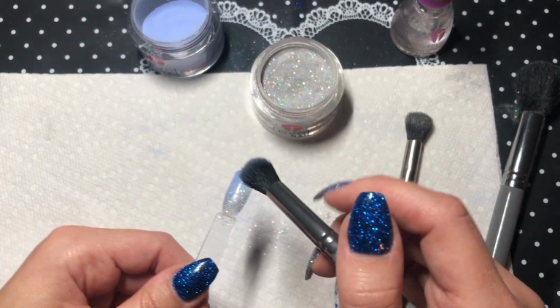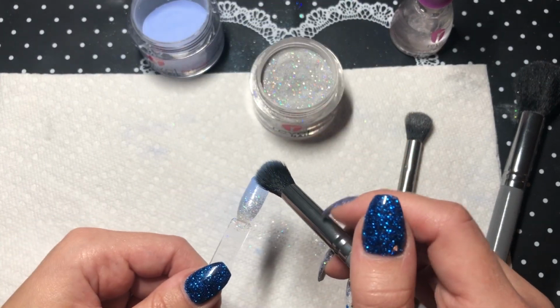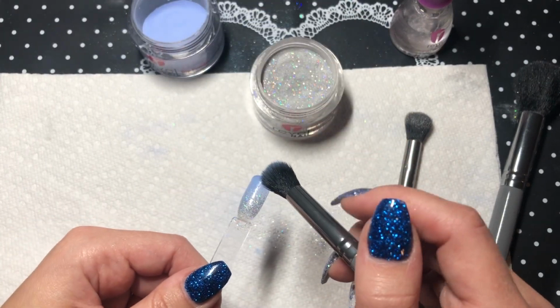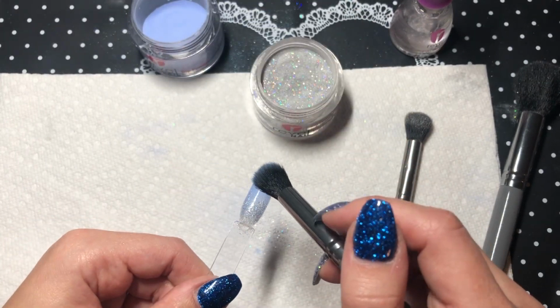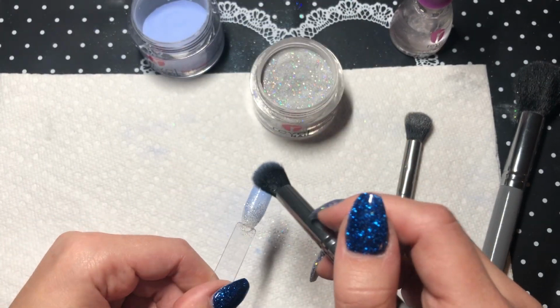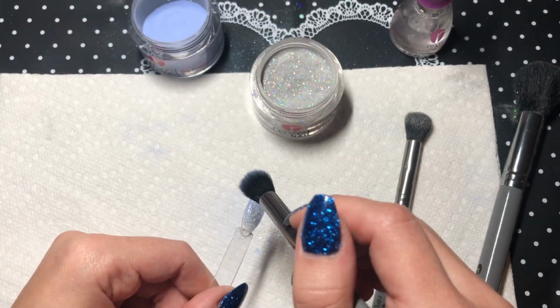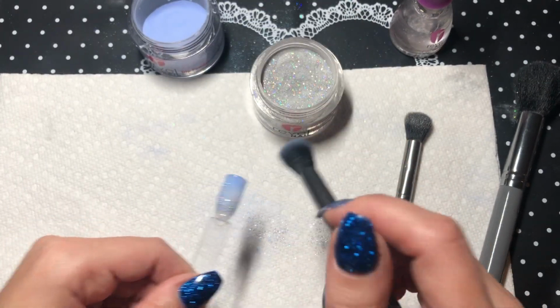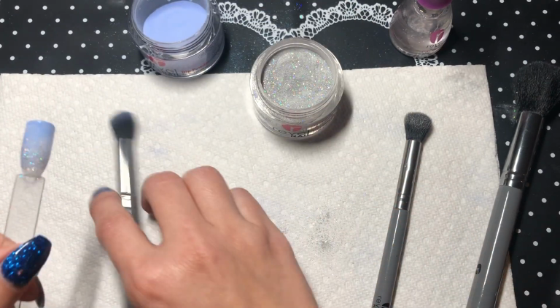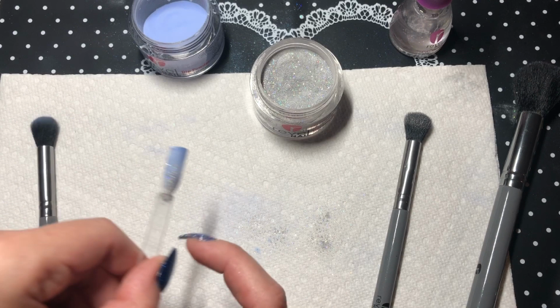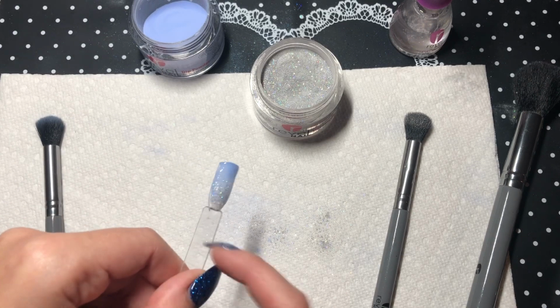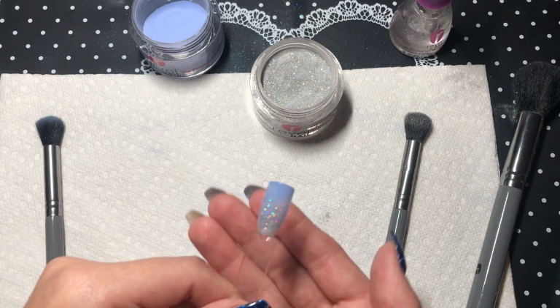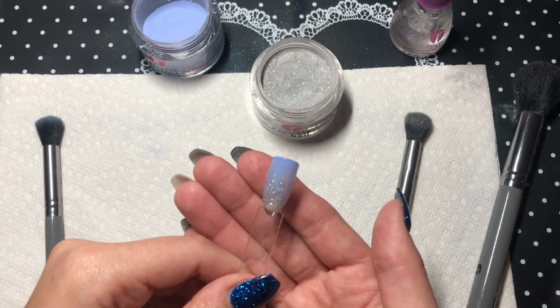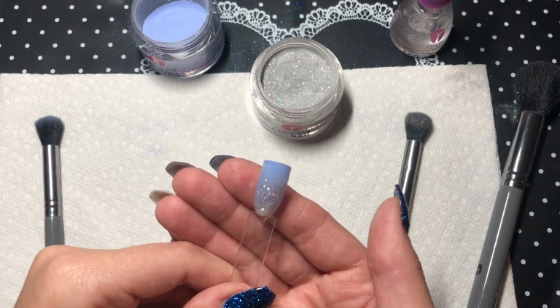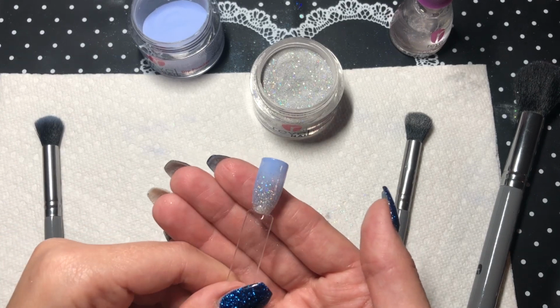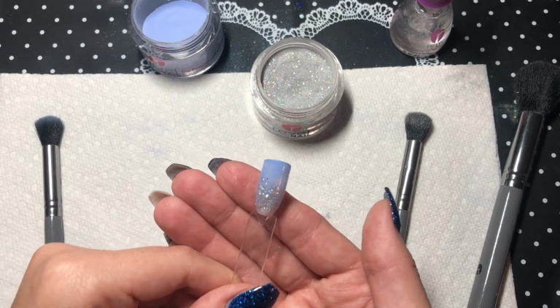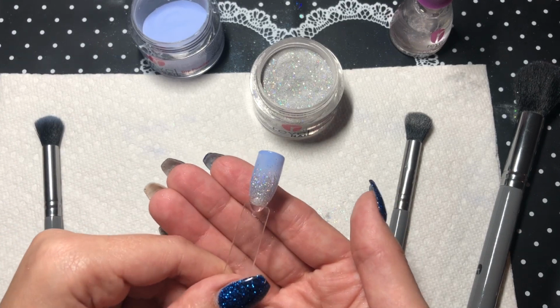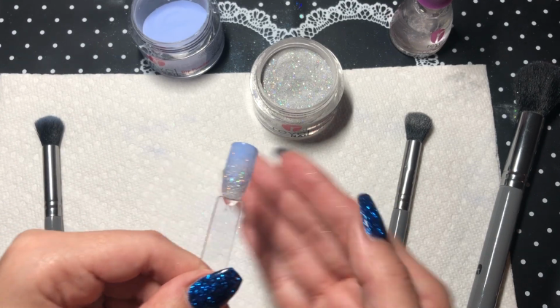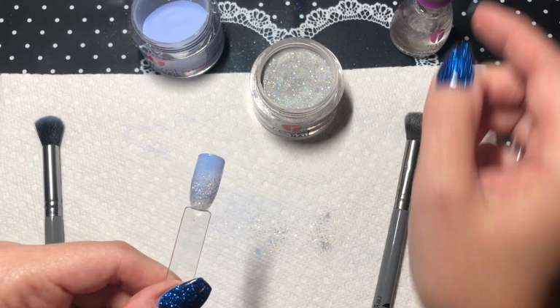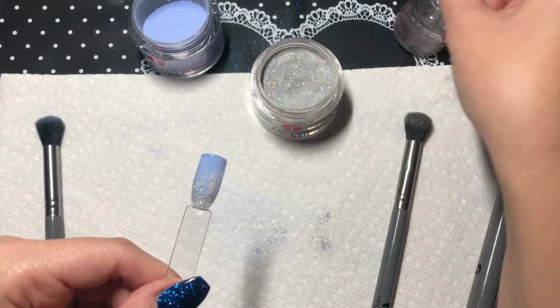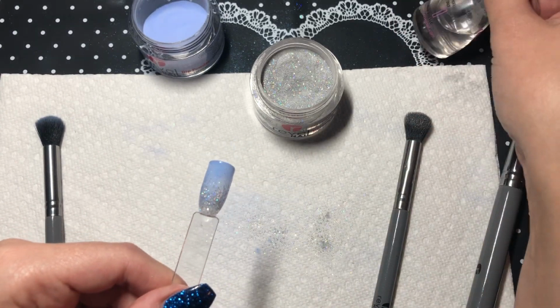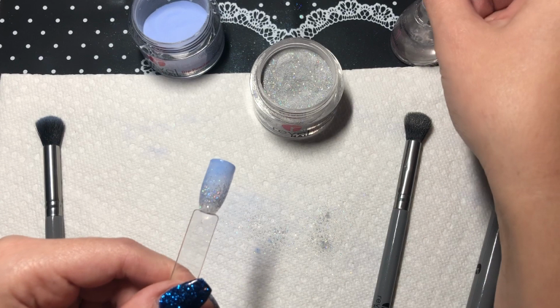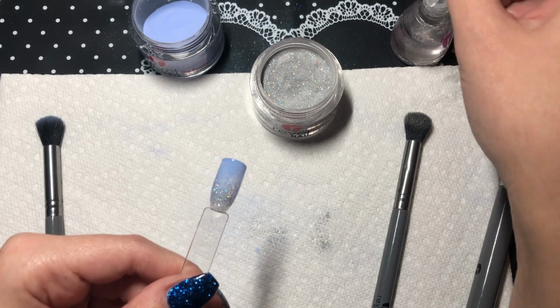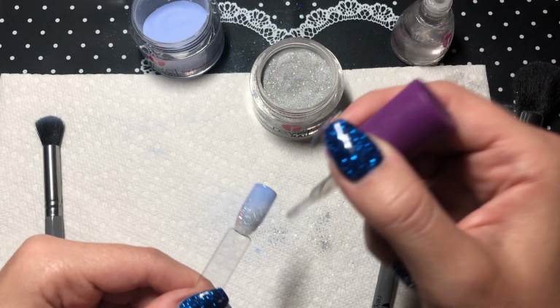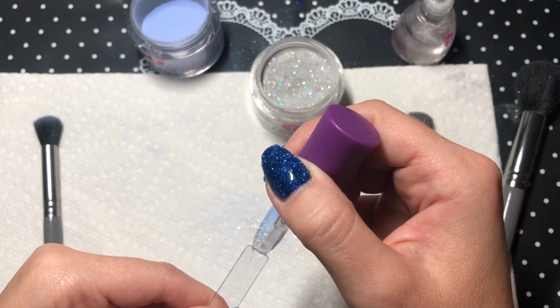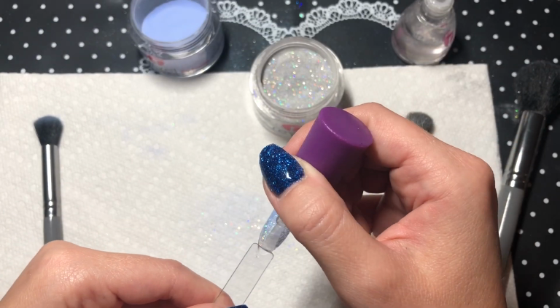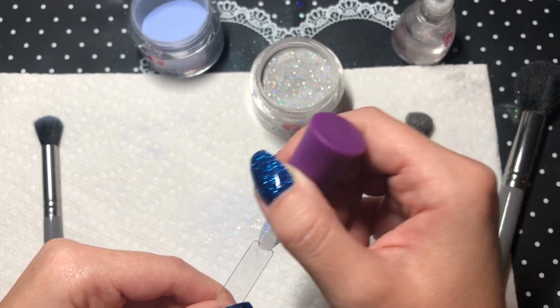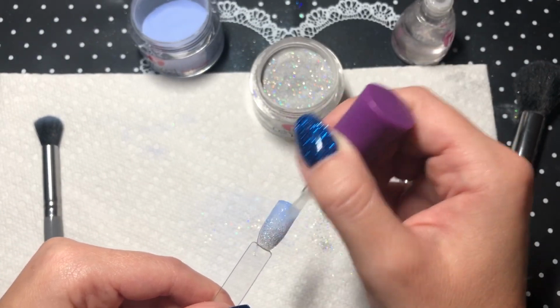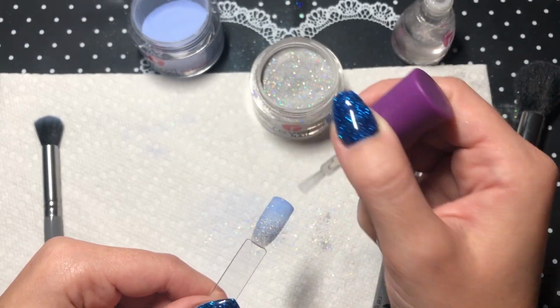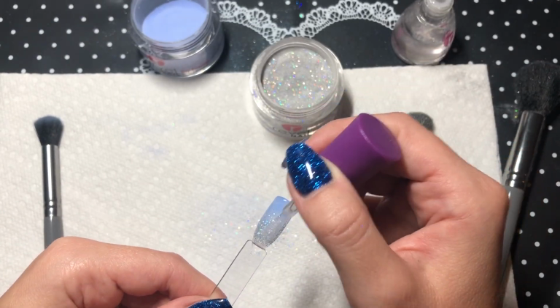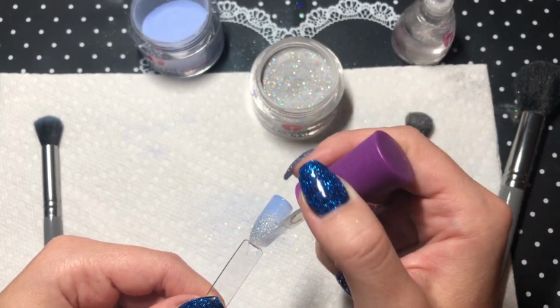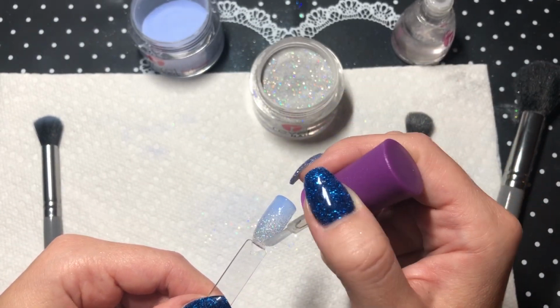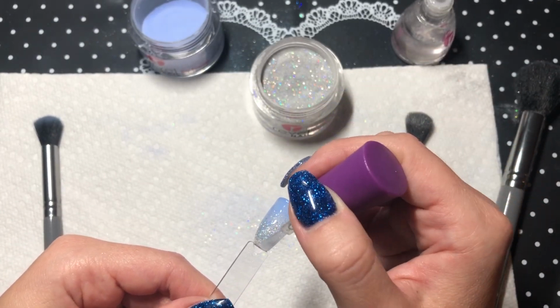So it's not too sheer, you will do that one more time — that's my preference. And that should give you the perfect glitter ombré.